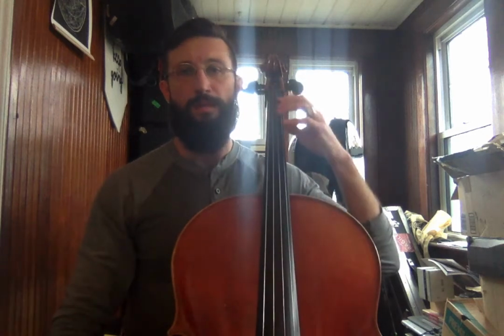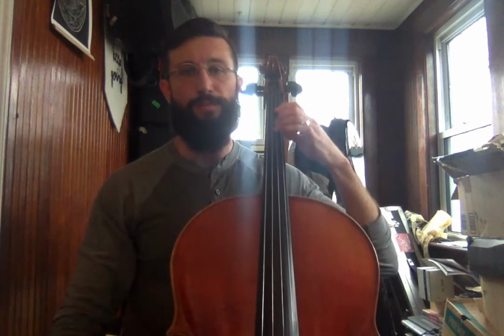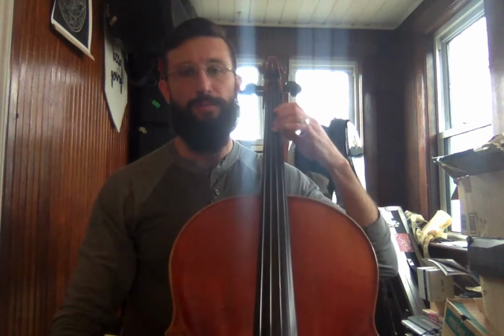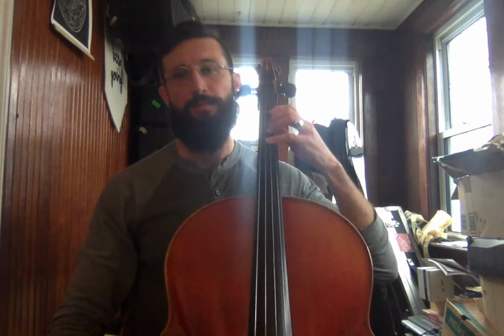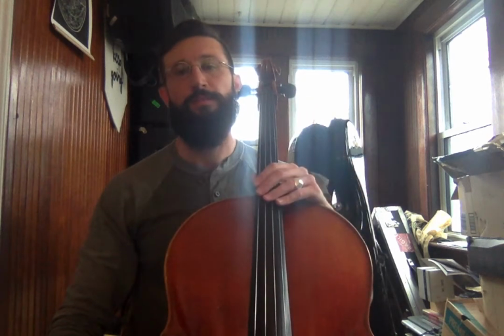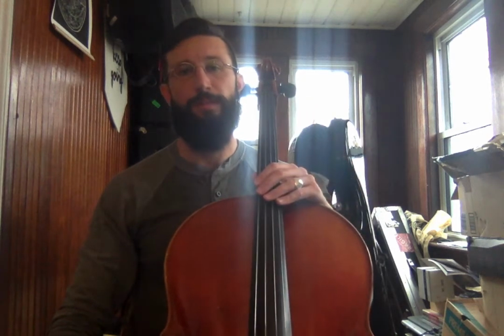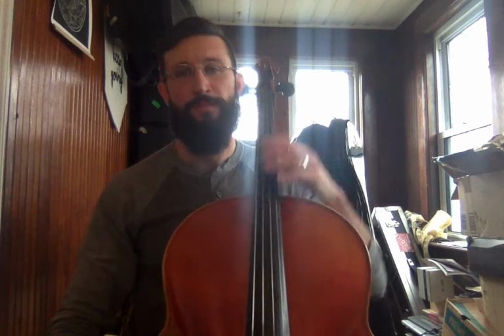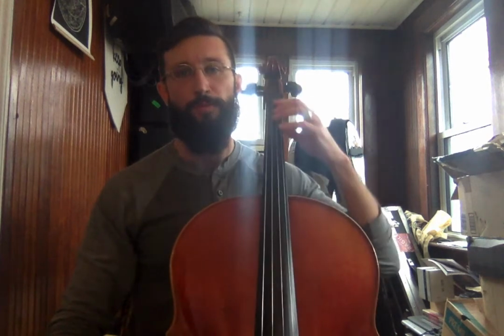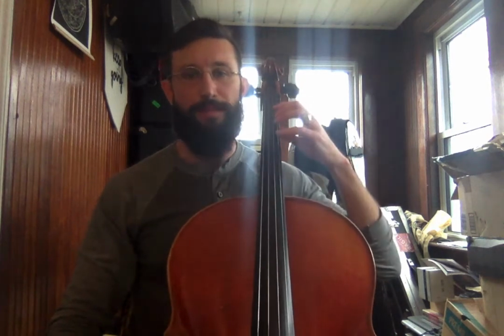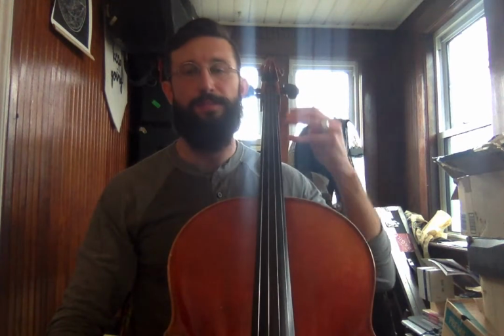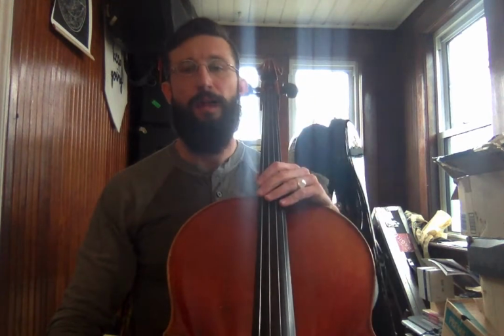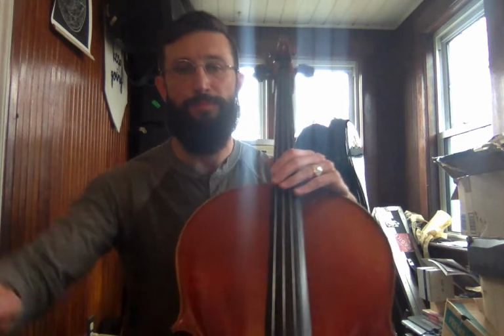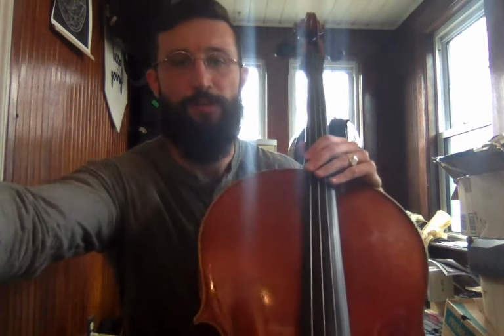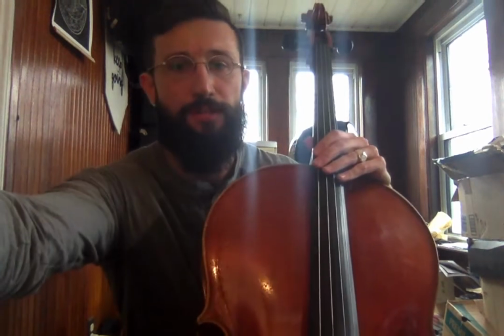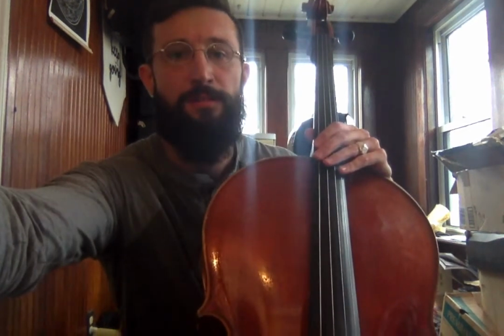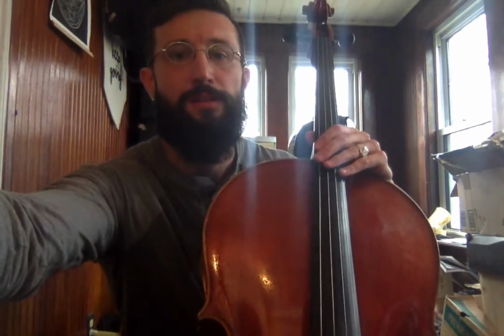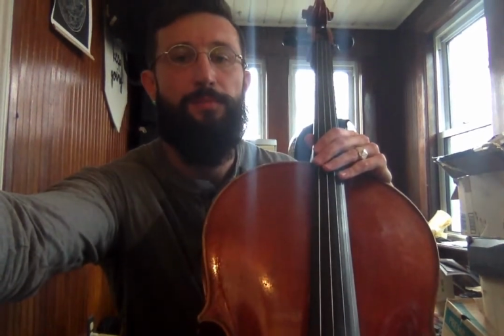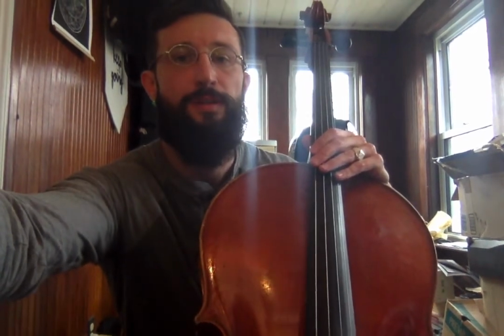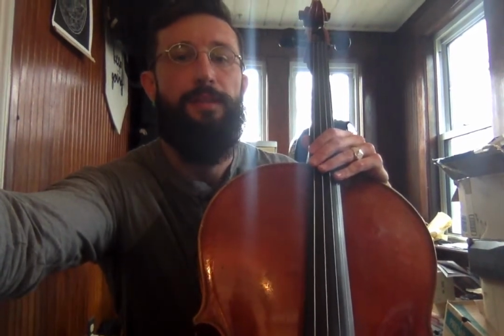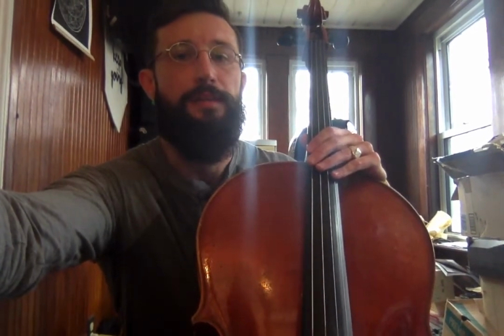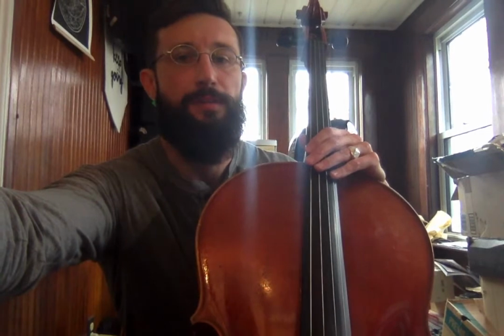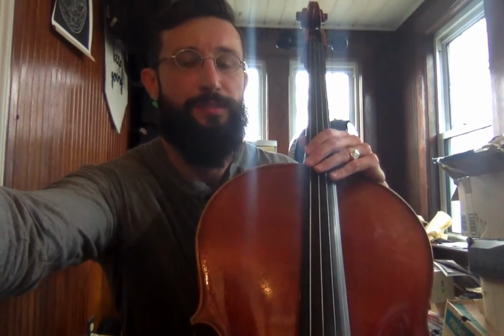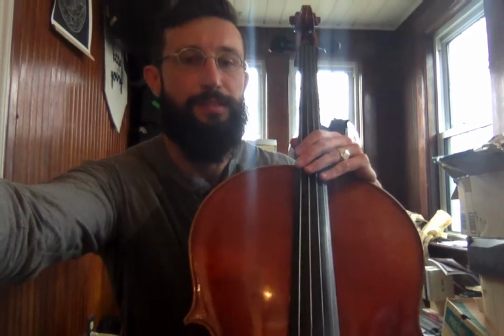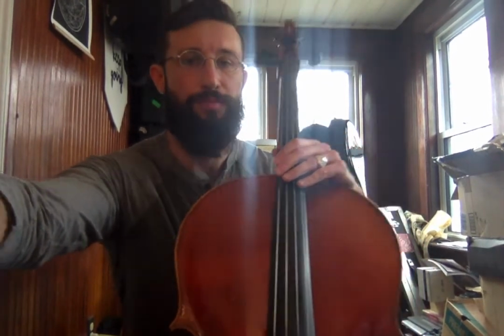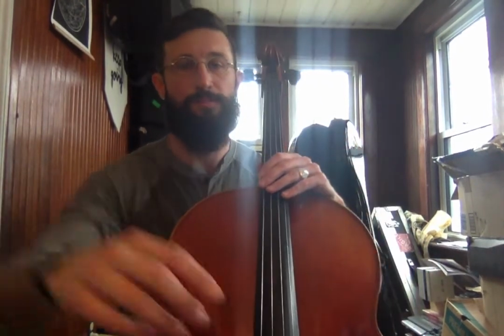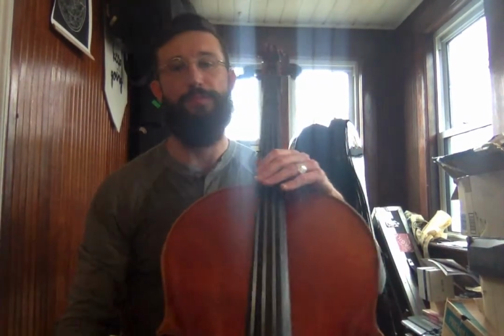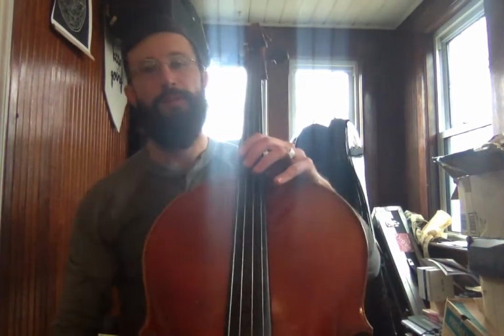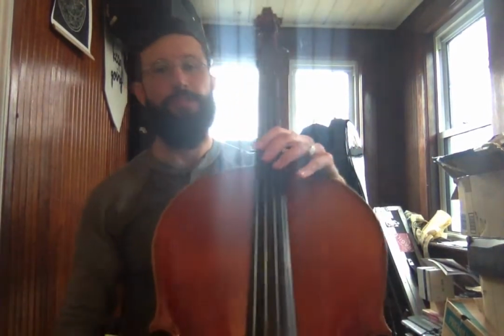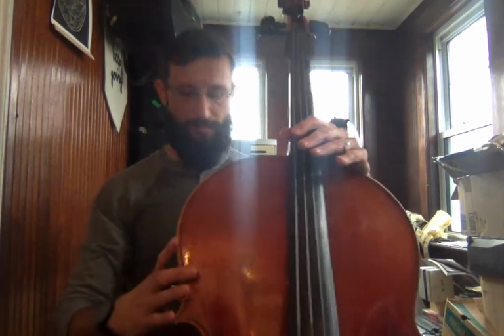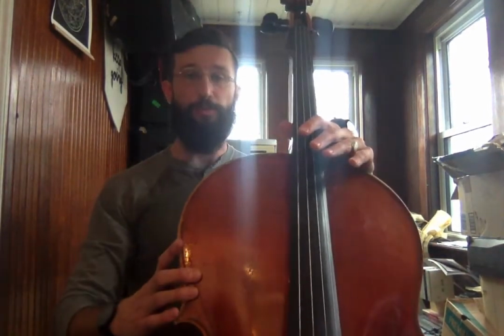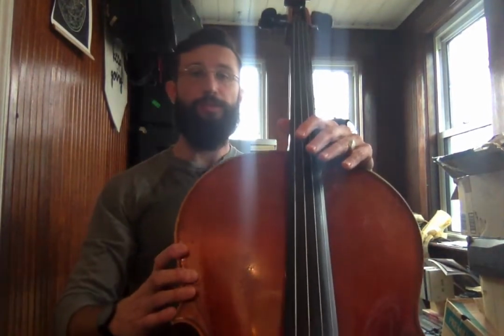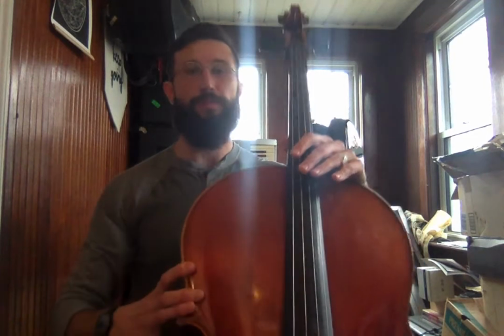Hello Mission Hill! Jeremy here. We're gonna practice hot cross buns on the cello. I'm gonna move the camera down so that you can see where my fingers are. But first, let's just make sure that we're holding our cello properly.